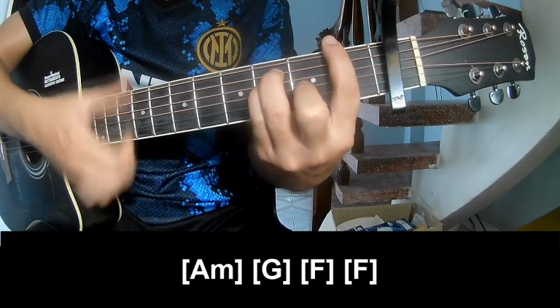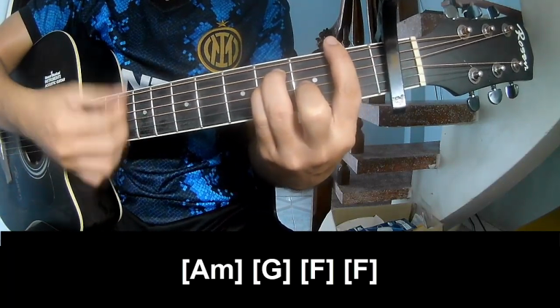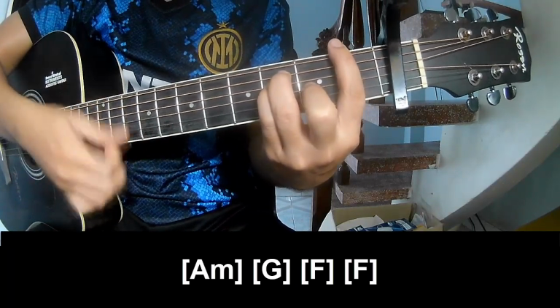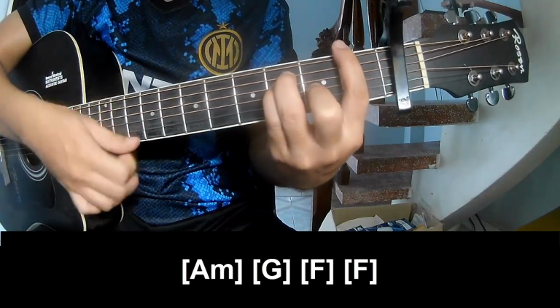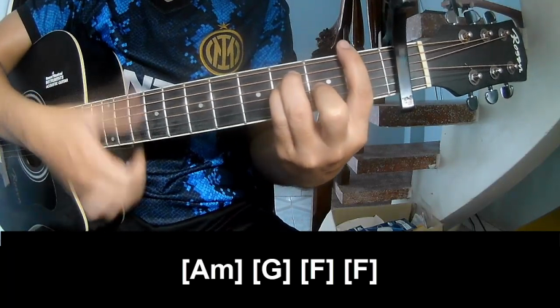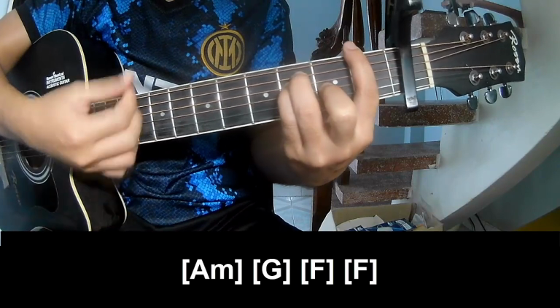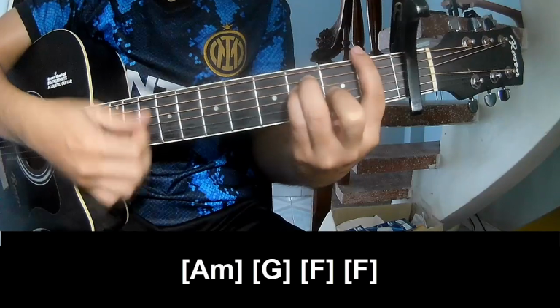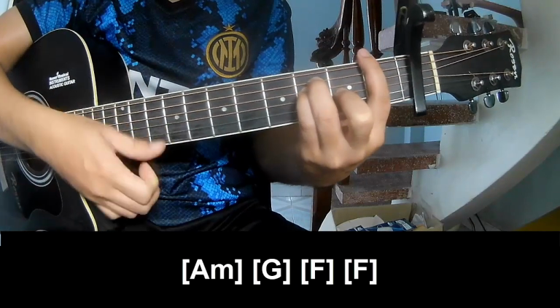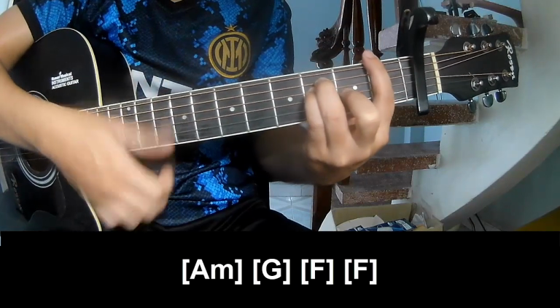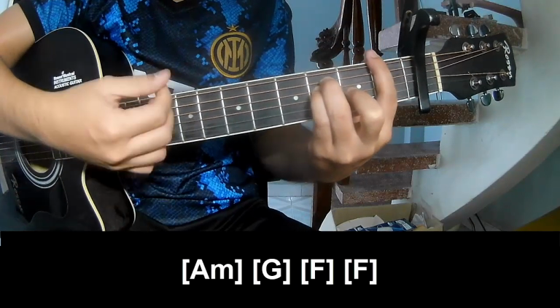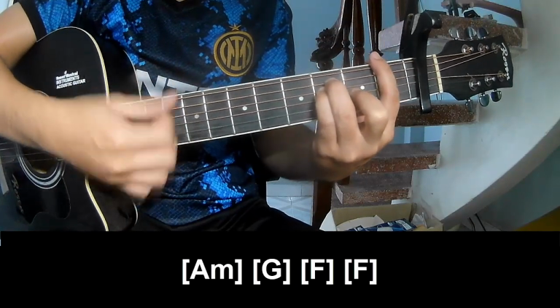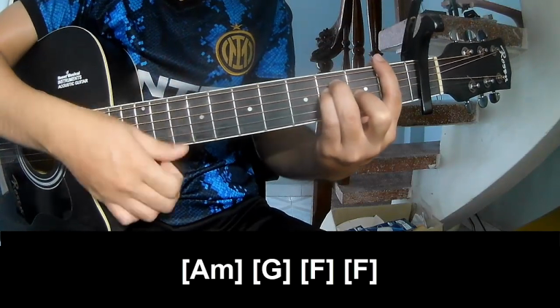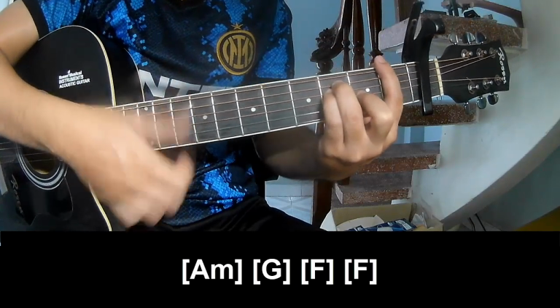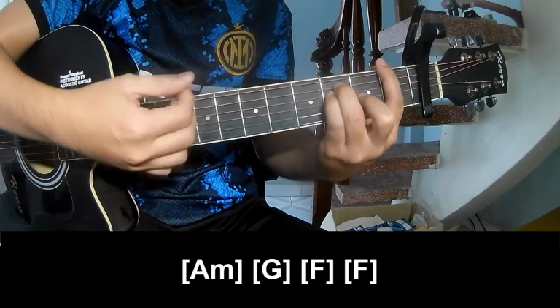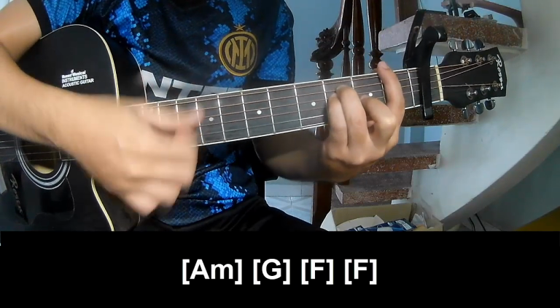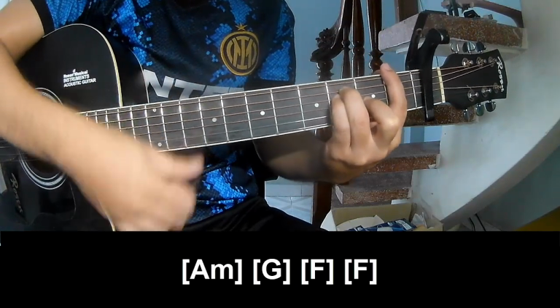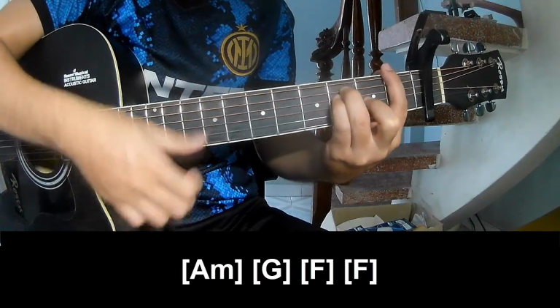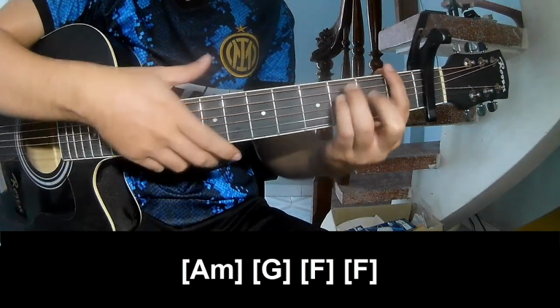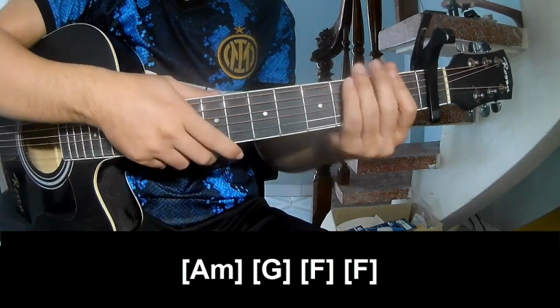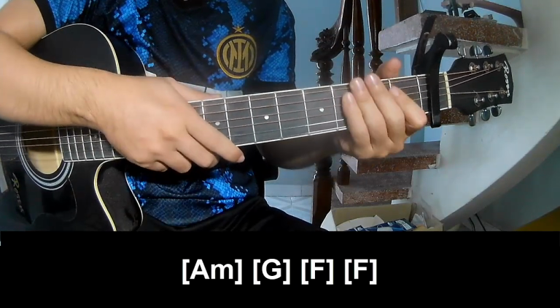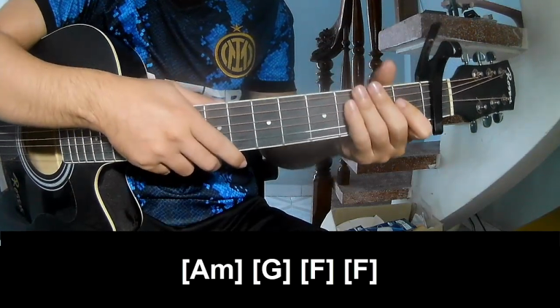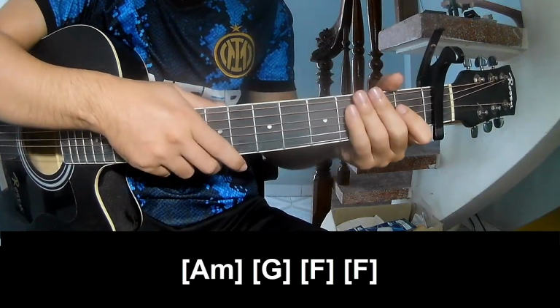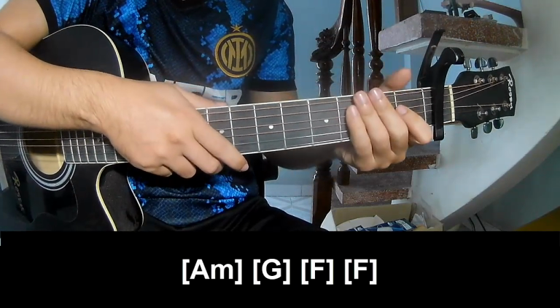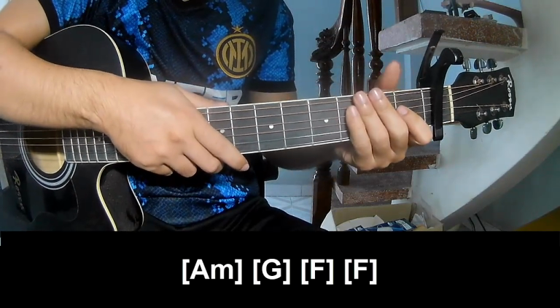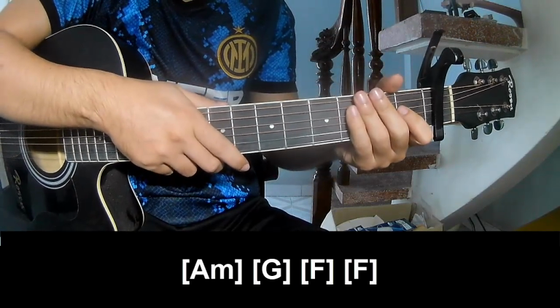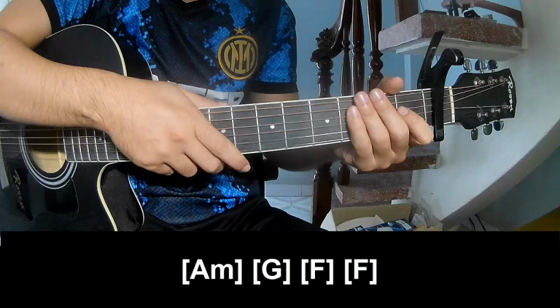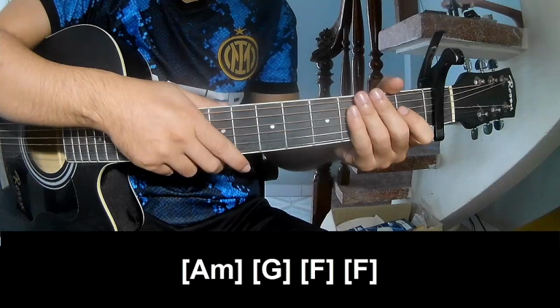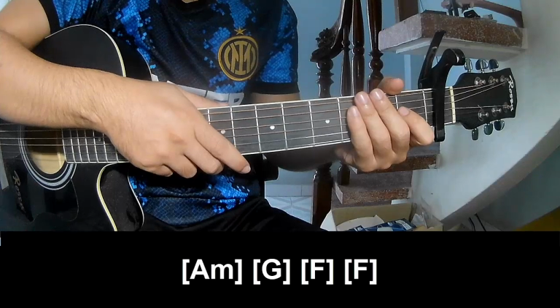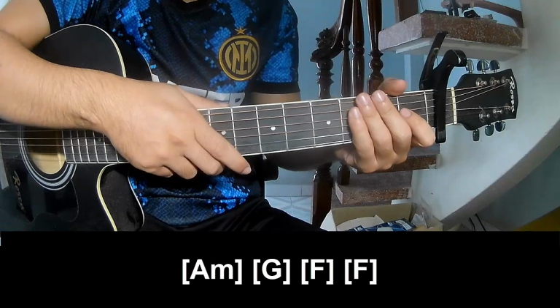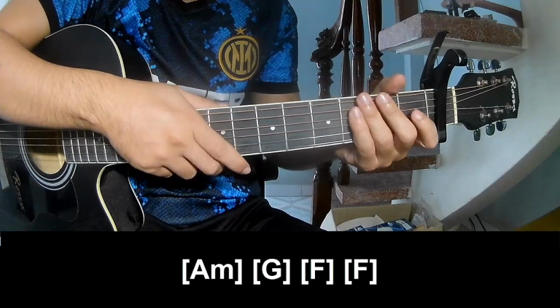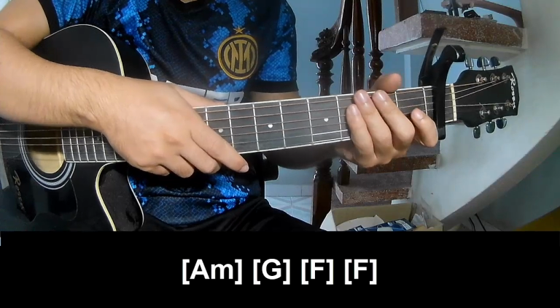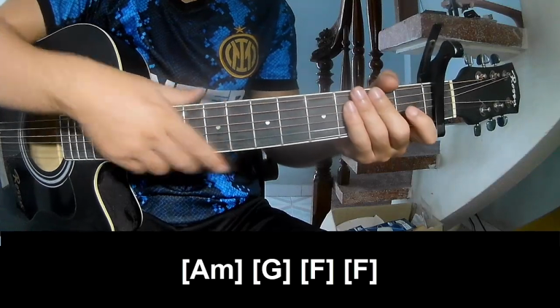N, F. The strumming pattern is the same throughout the track. Thank you for watching and see you again - bye bye!